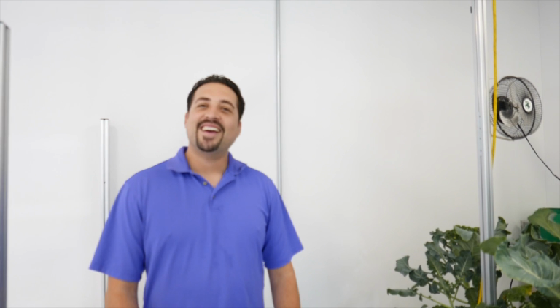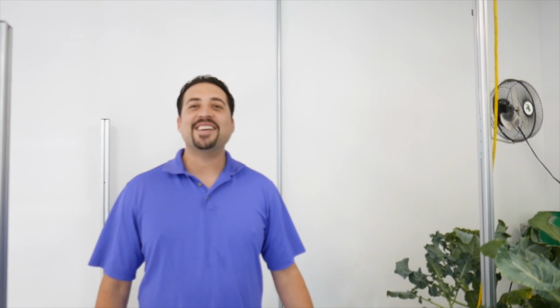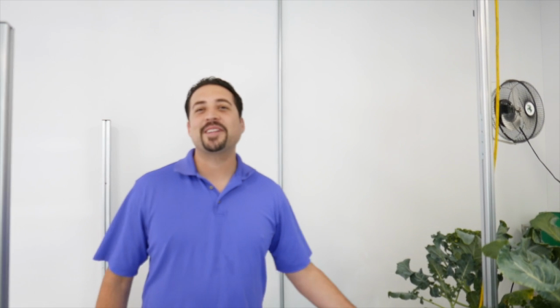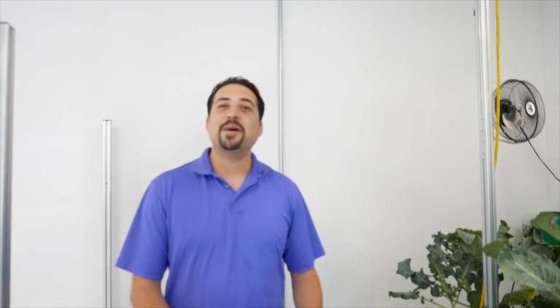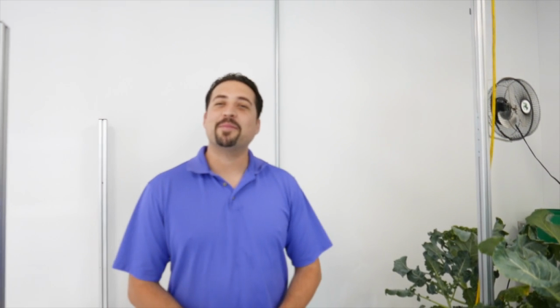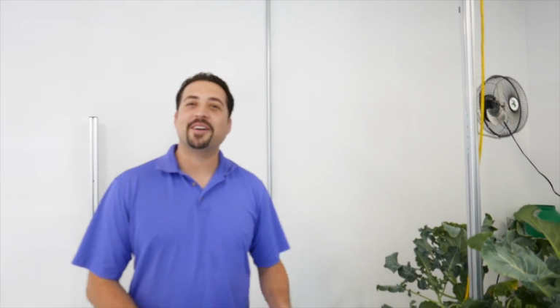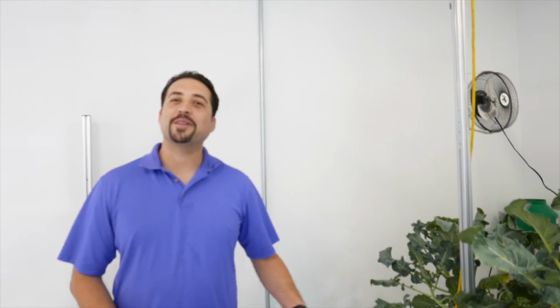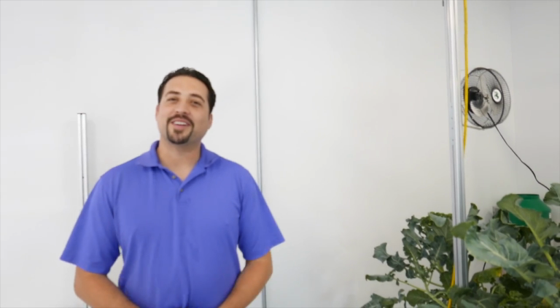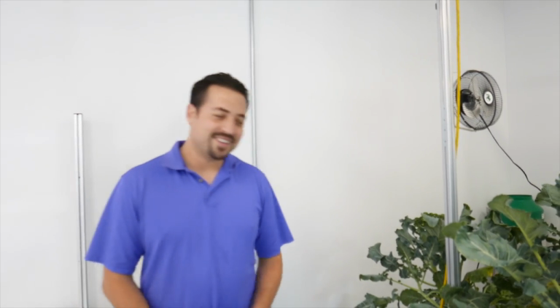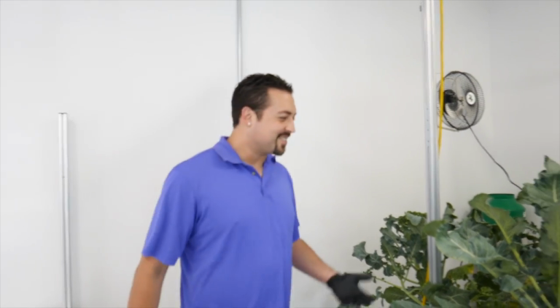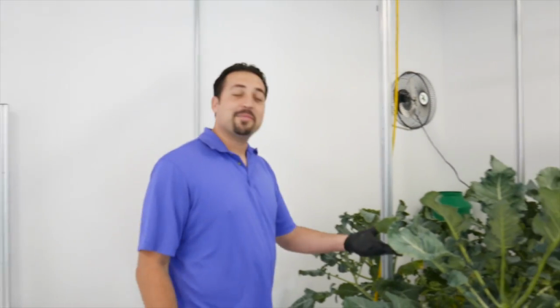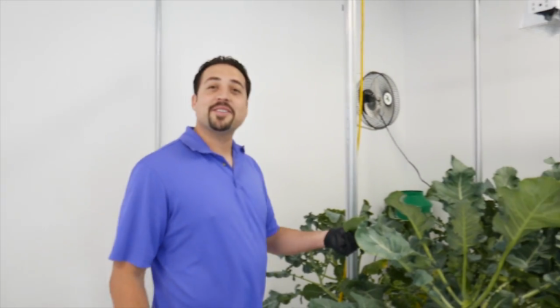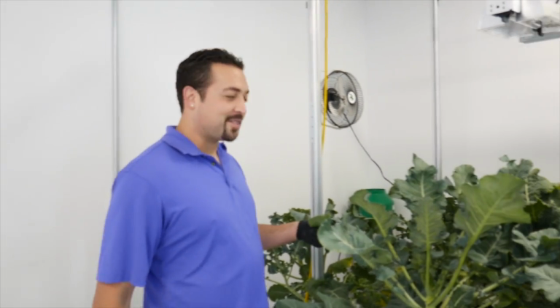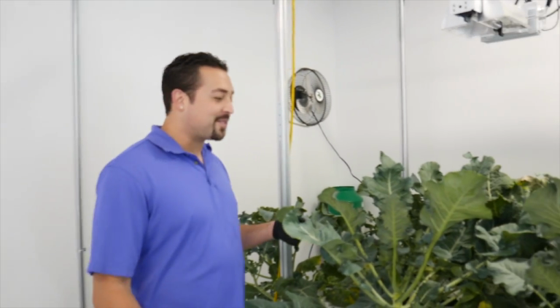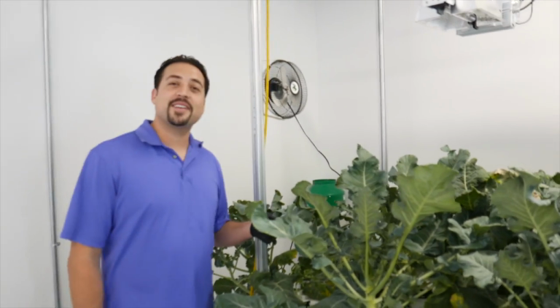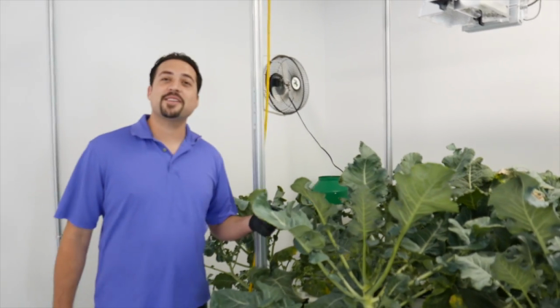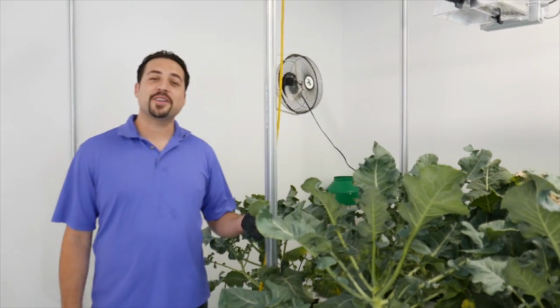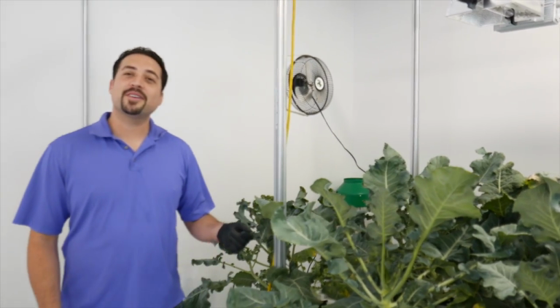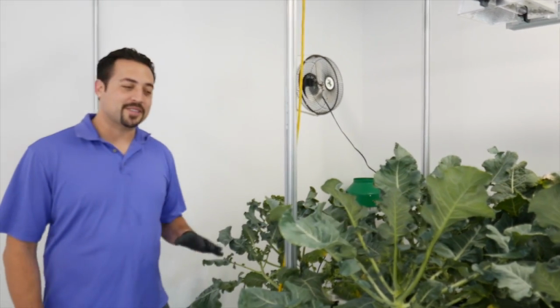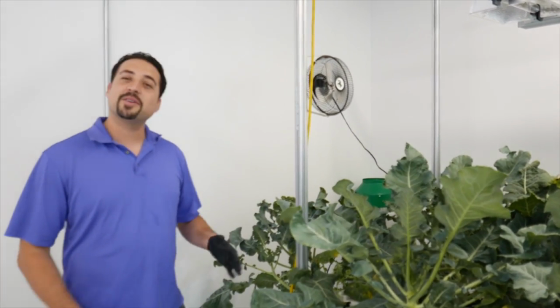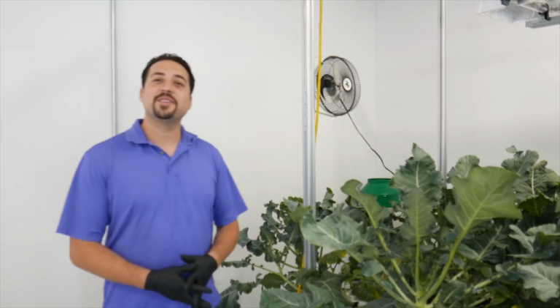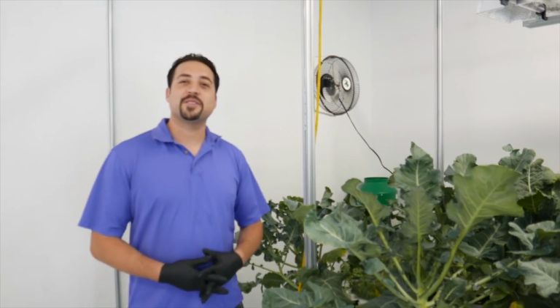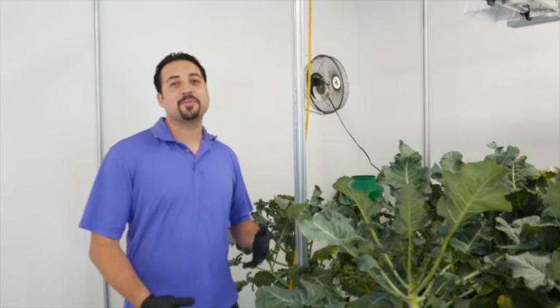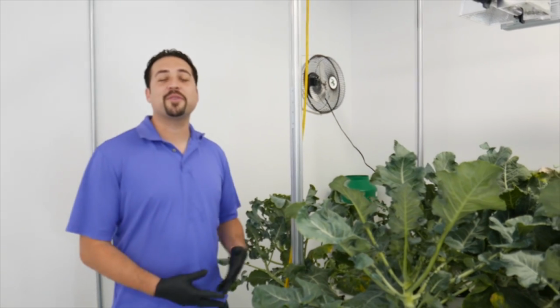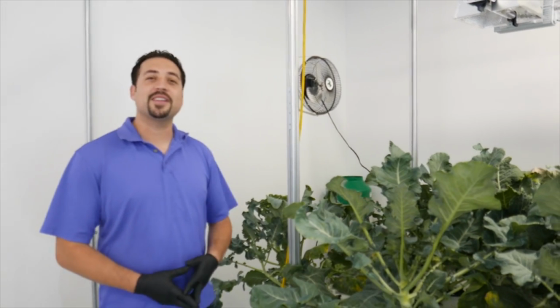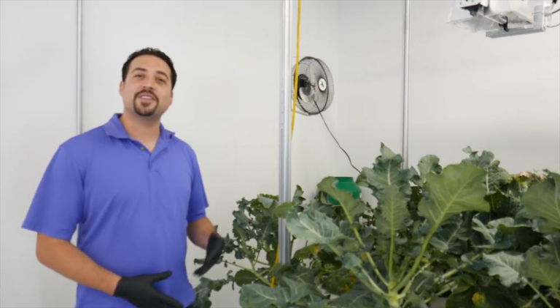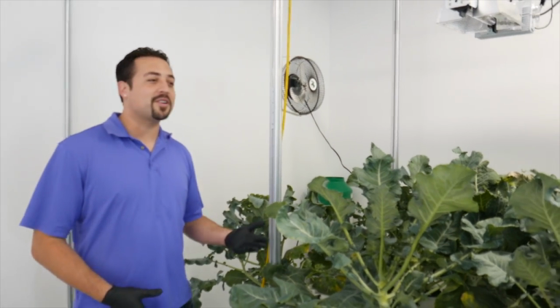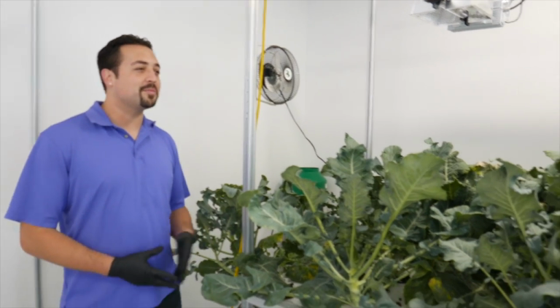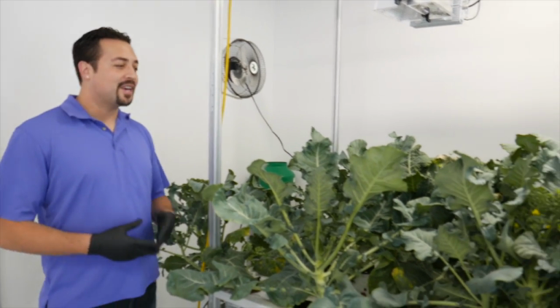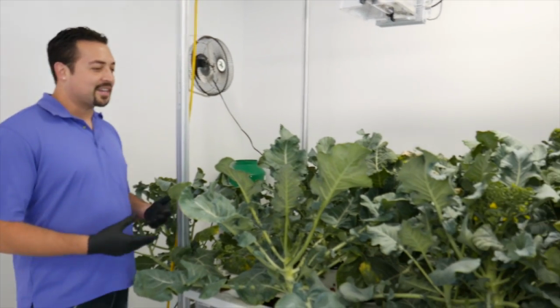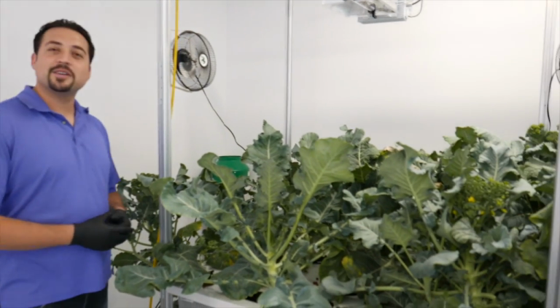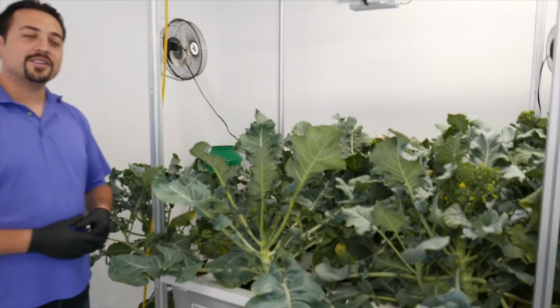Hey, today I'm going to give you an update about our aeroponic broccoli. I've been growing this for 55 days now from transplant, so it's a little bit overdue. It's supposed to be a 48-day strain of broccoli, but I let it go a little bit longer.